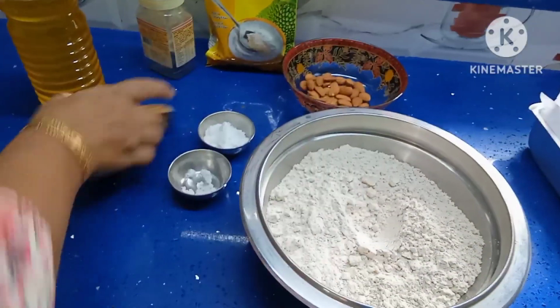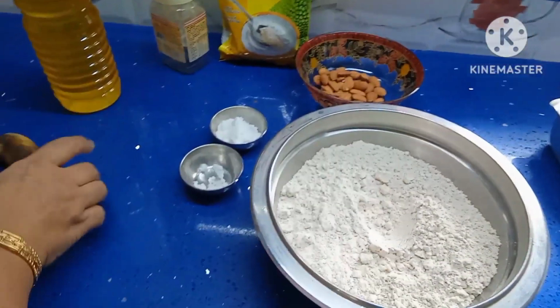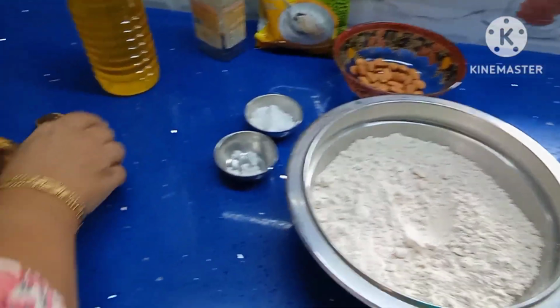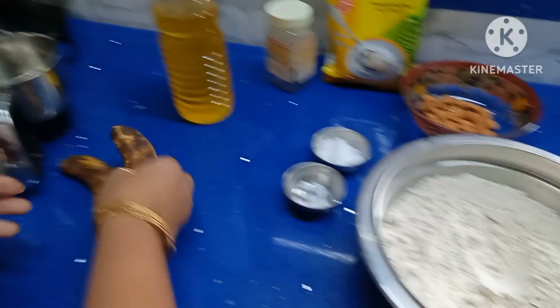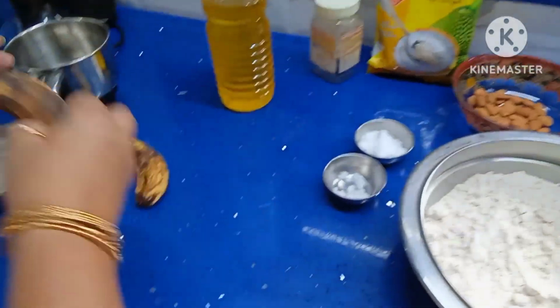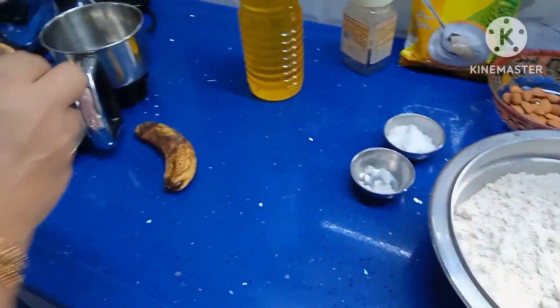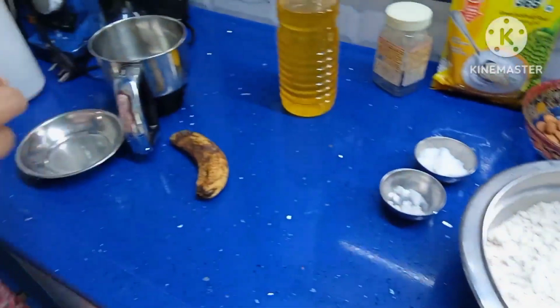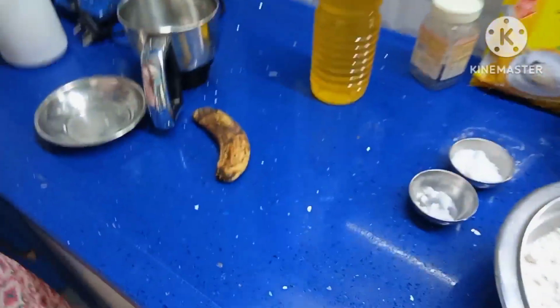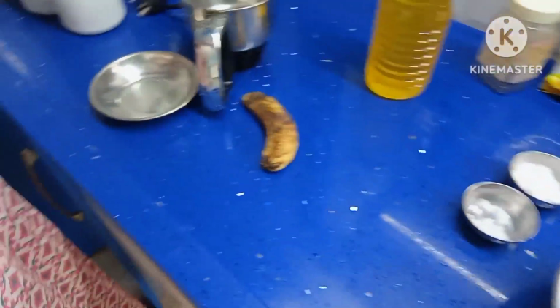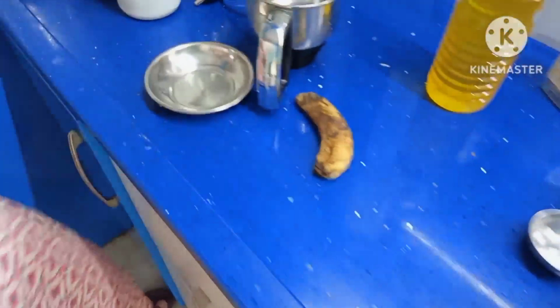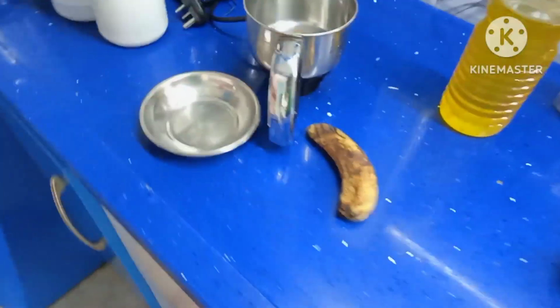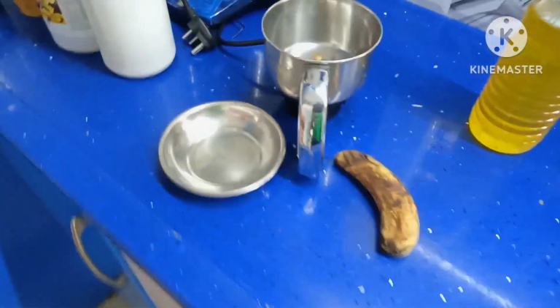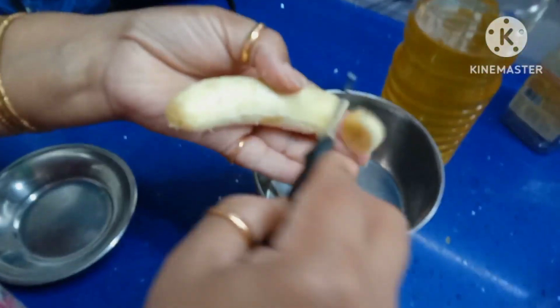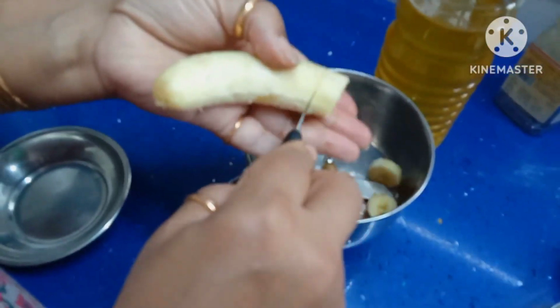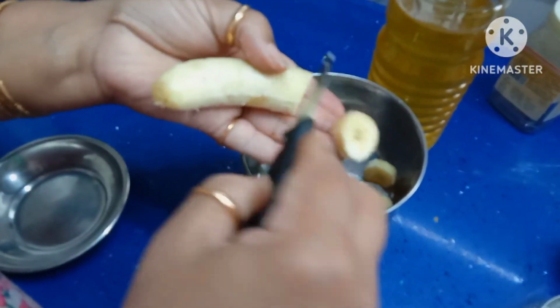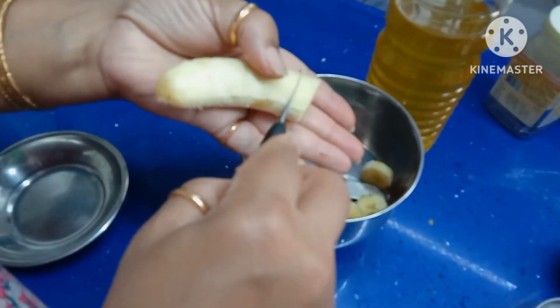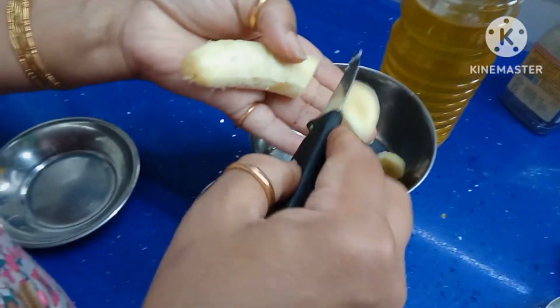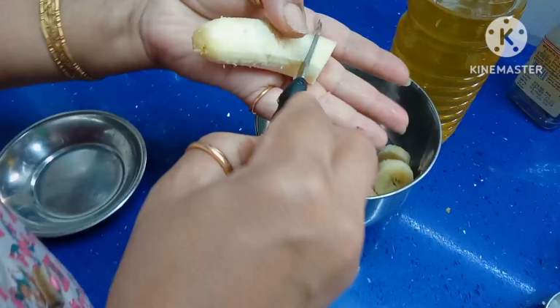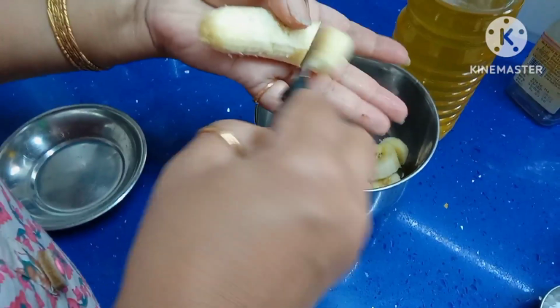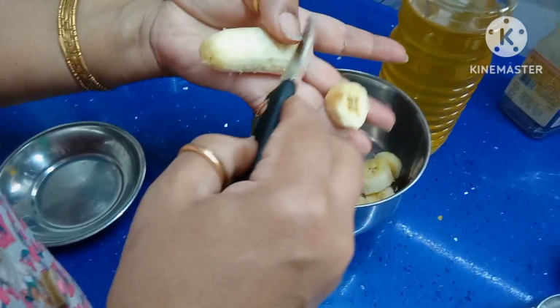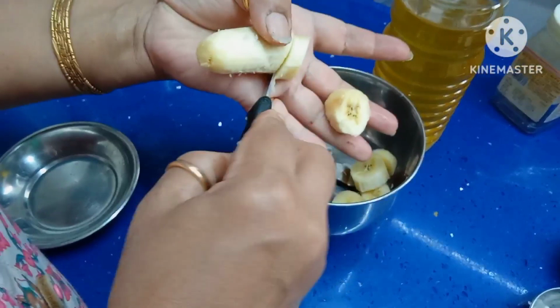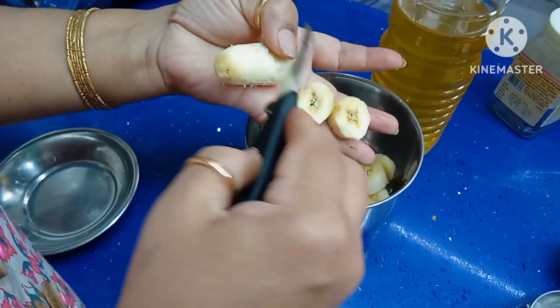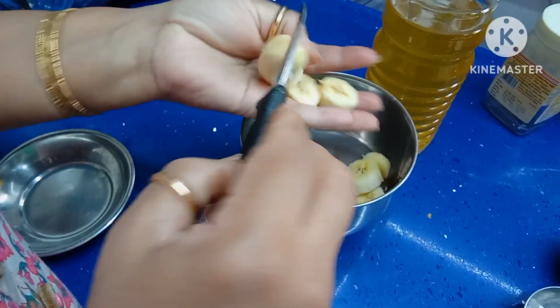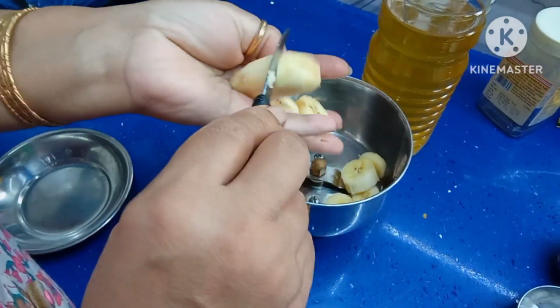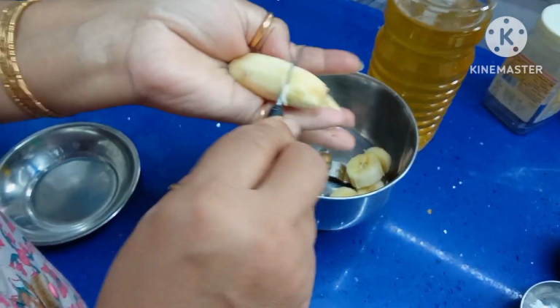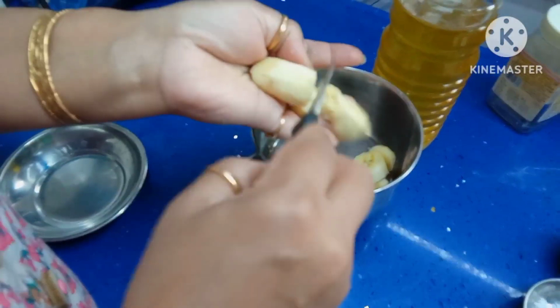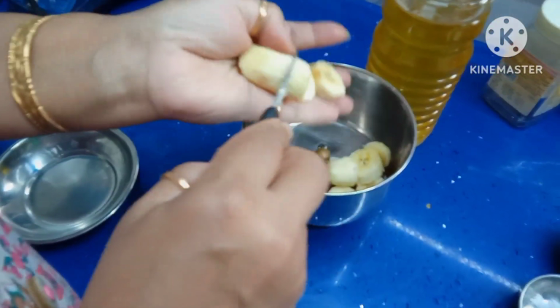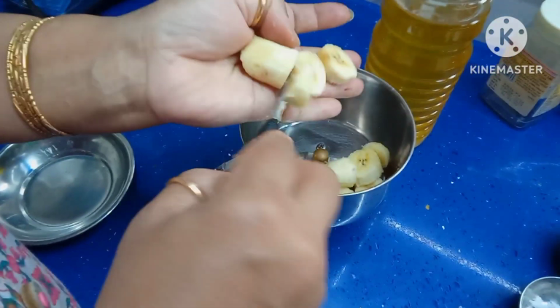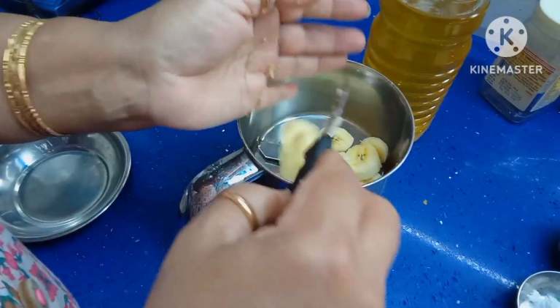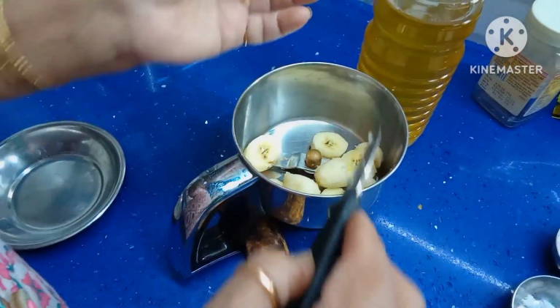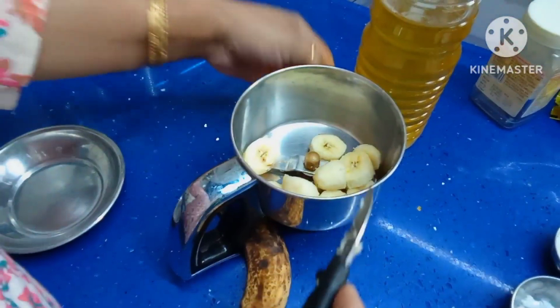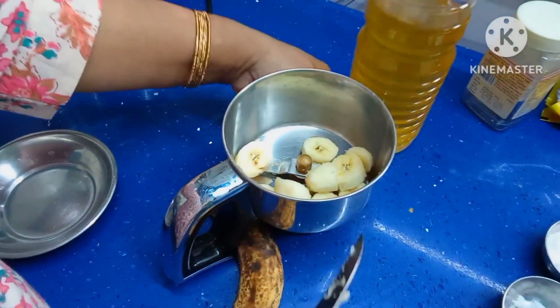Now mash these bananas. Cut the bananas and make a paste in a small mixer grinder.